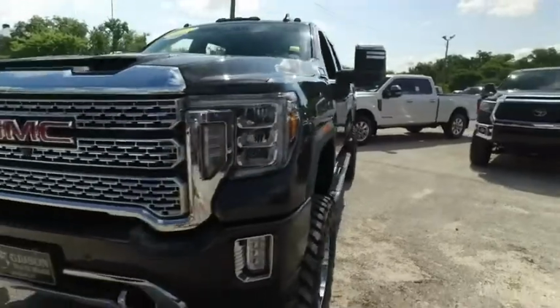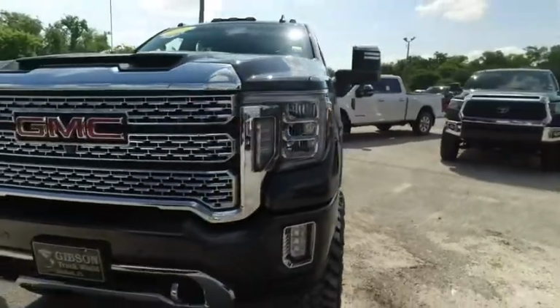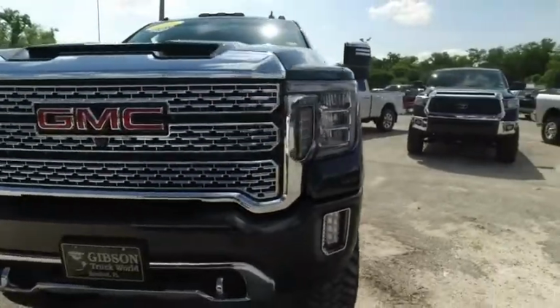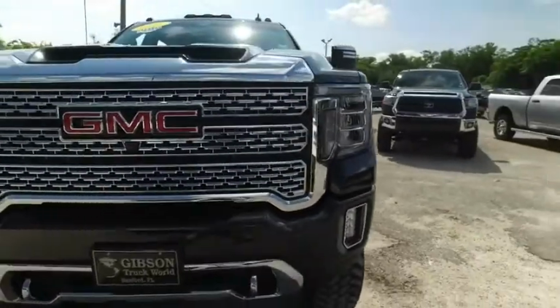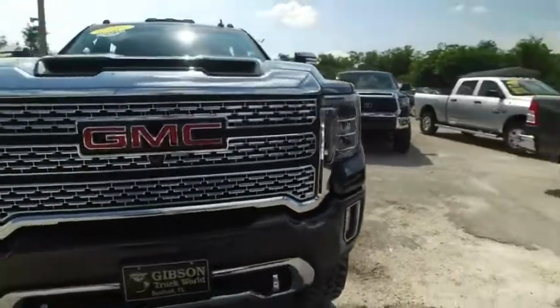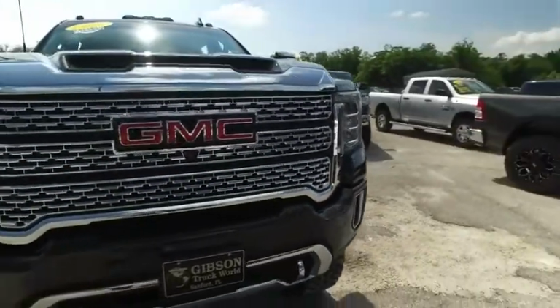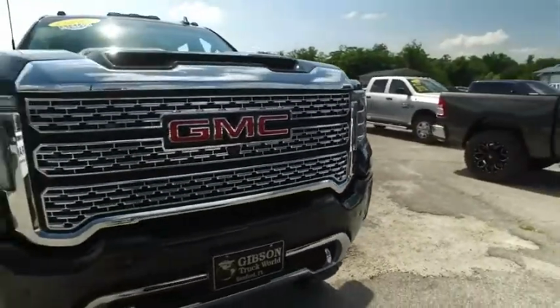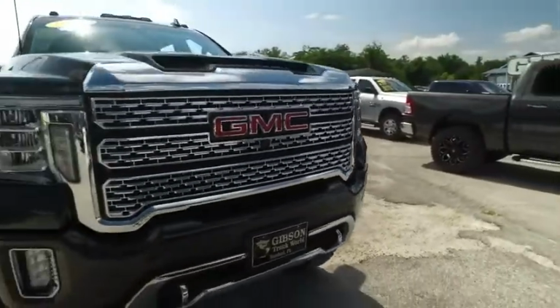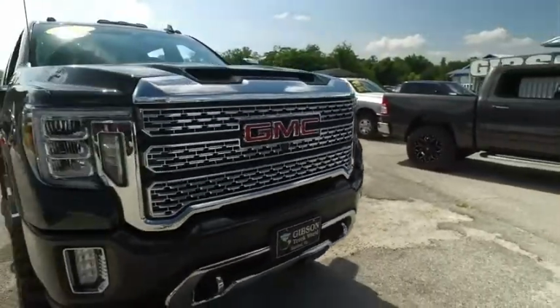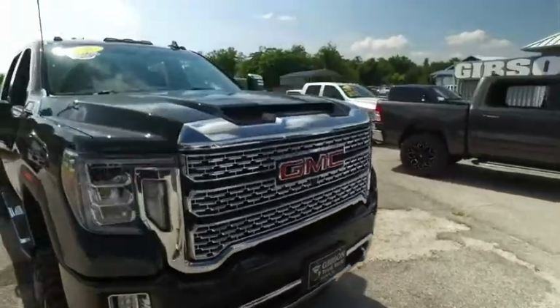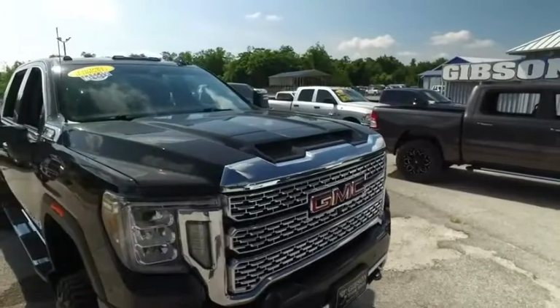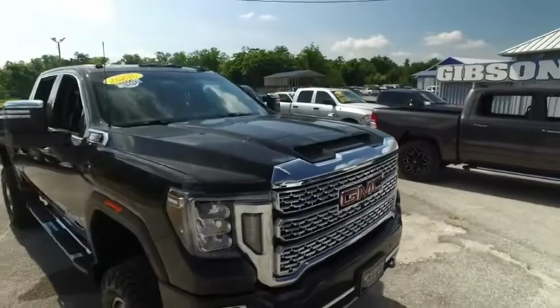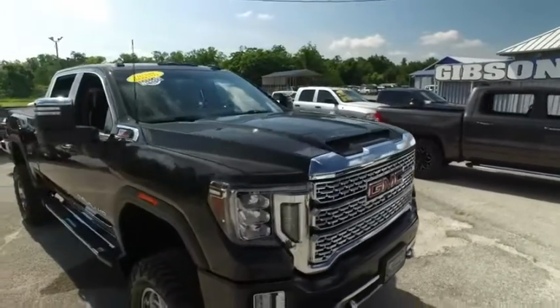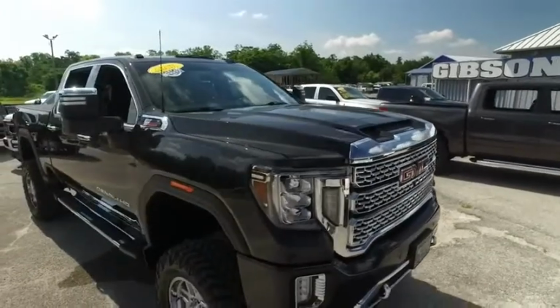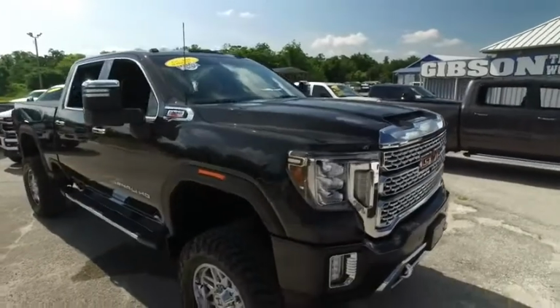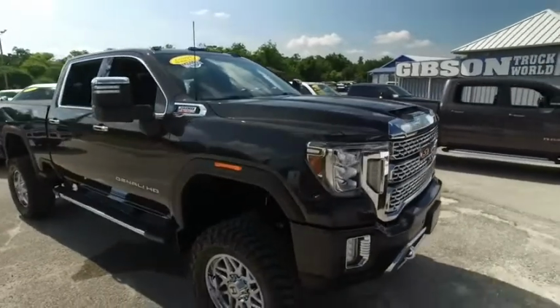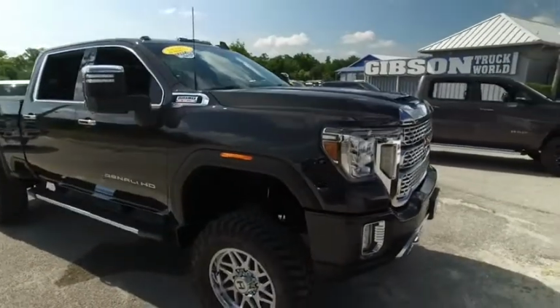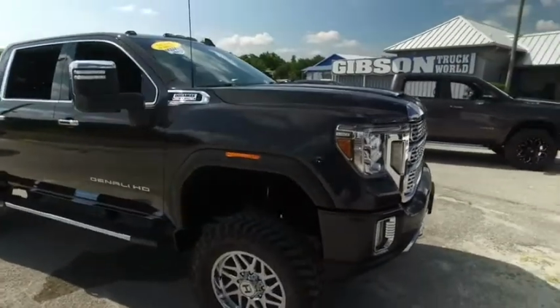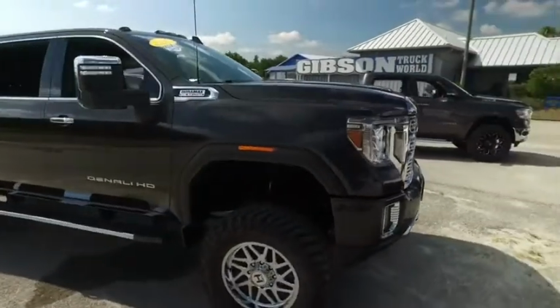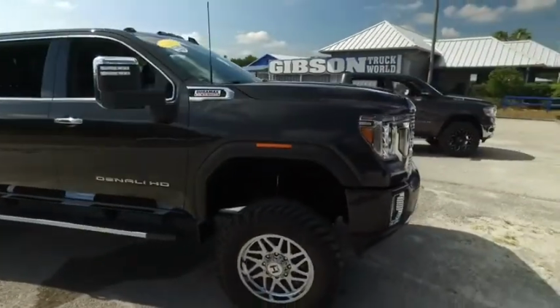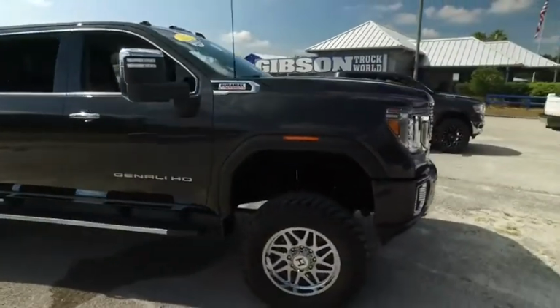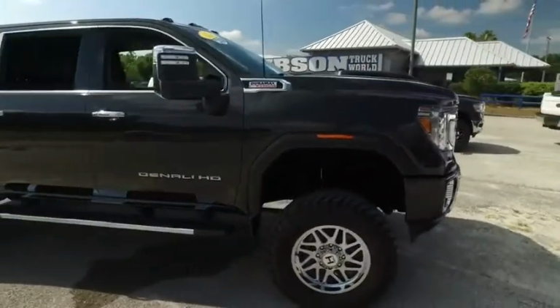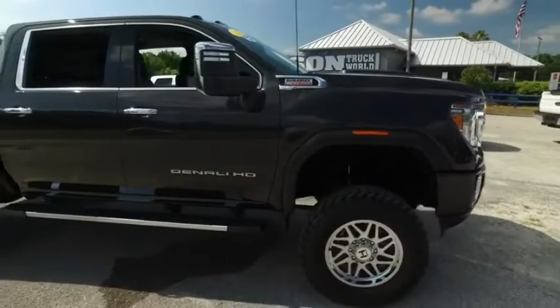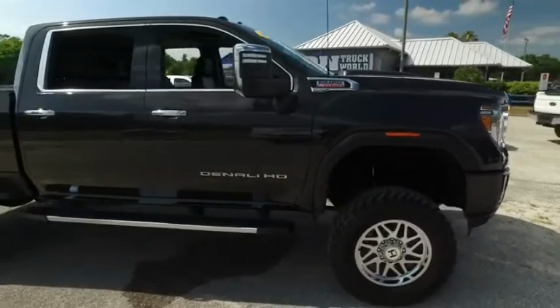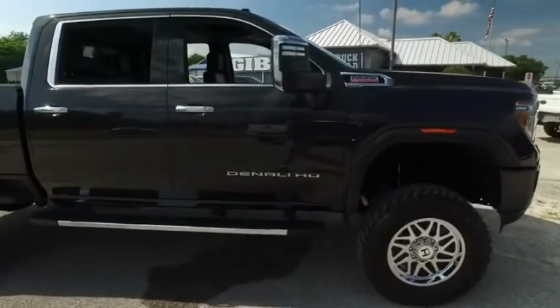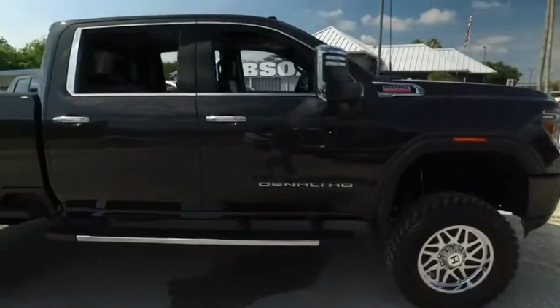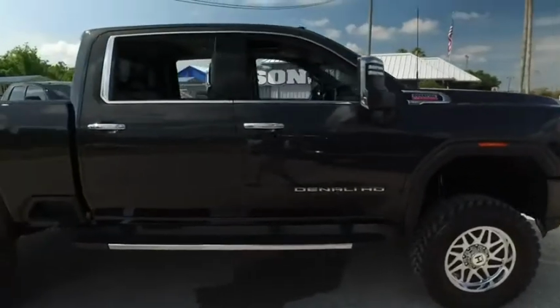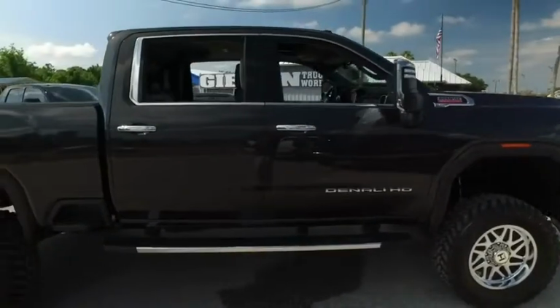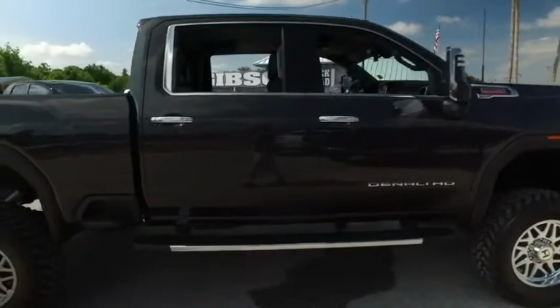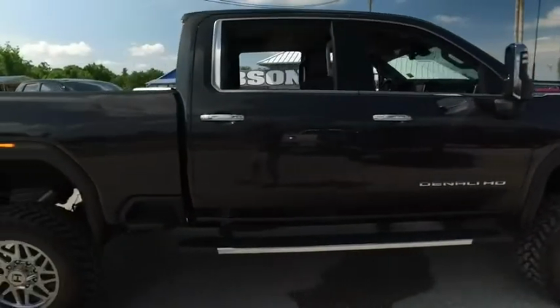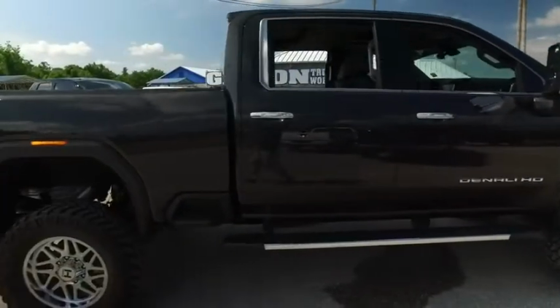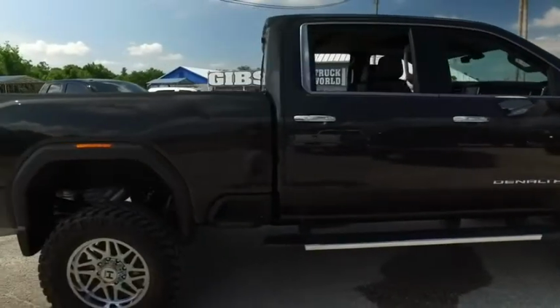Look at that beautiful GMC grille. You've got those front and back sensors, cab lights on top, fog lamps, tow hooks — still under factory warranty. Check the description below. Carfax one owner, and your little side step.